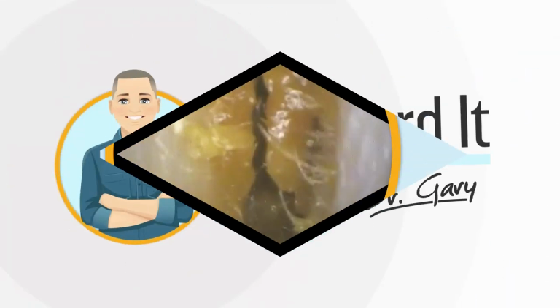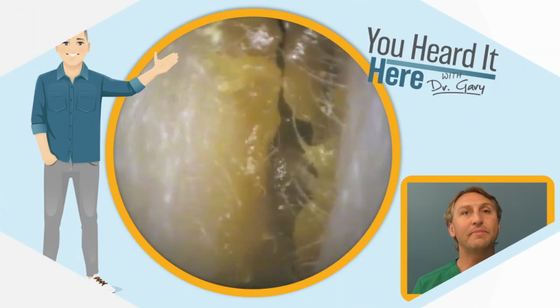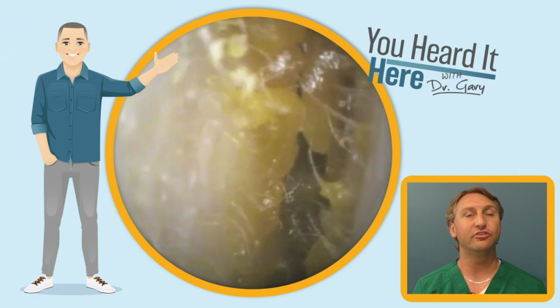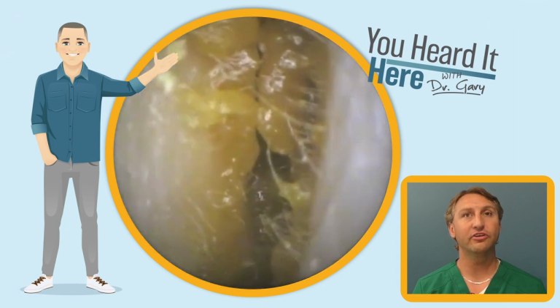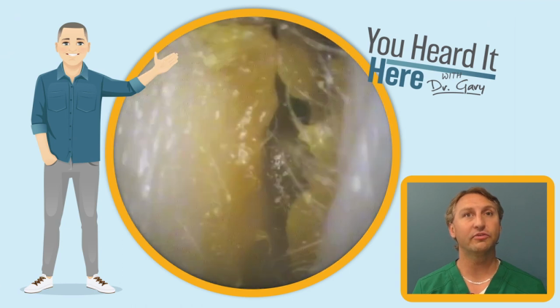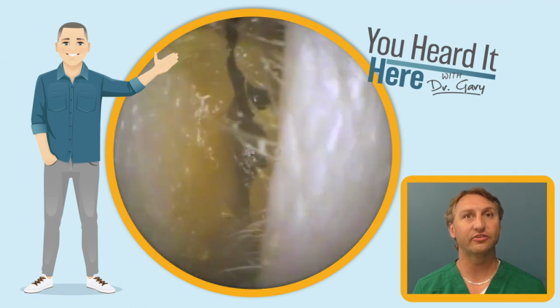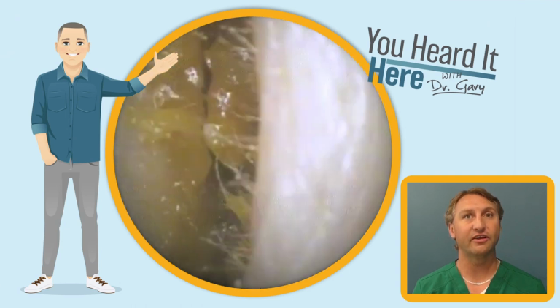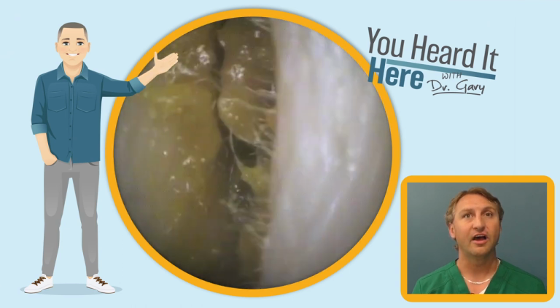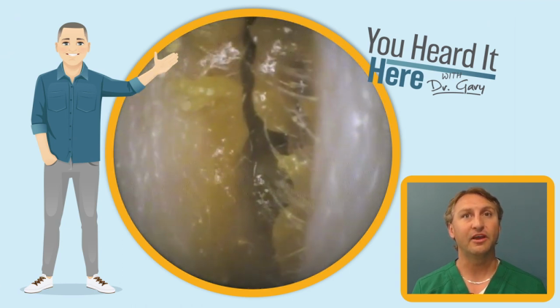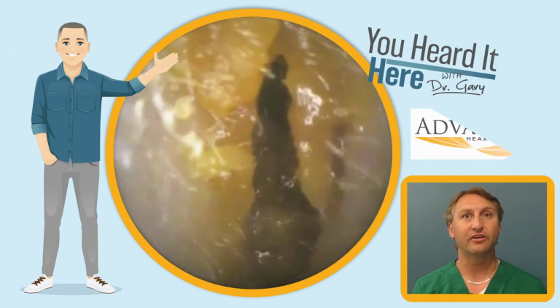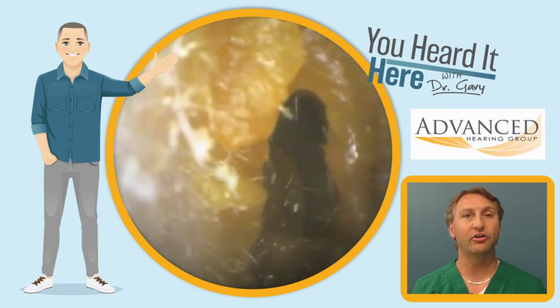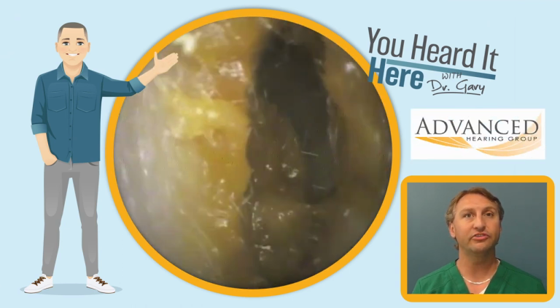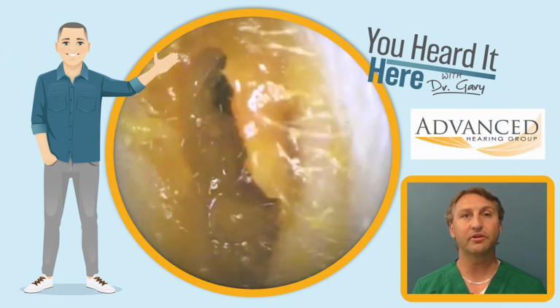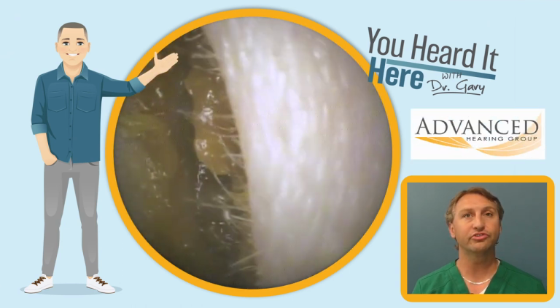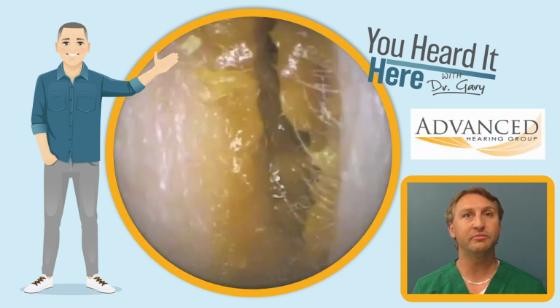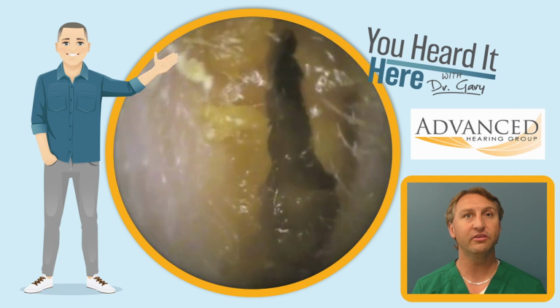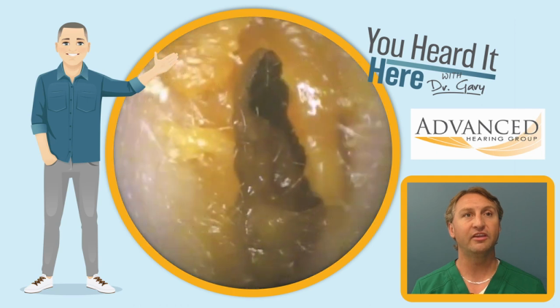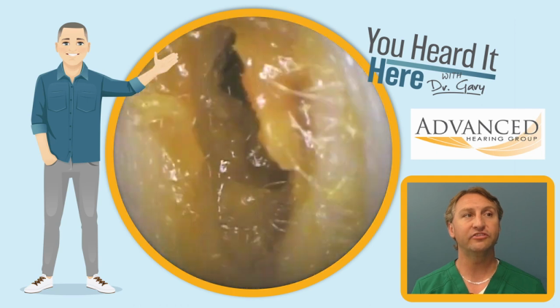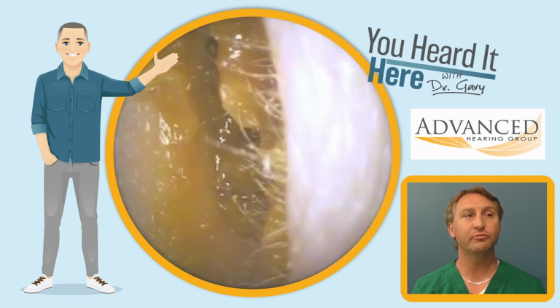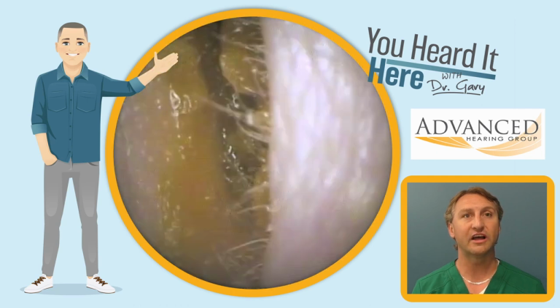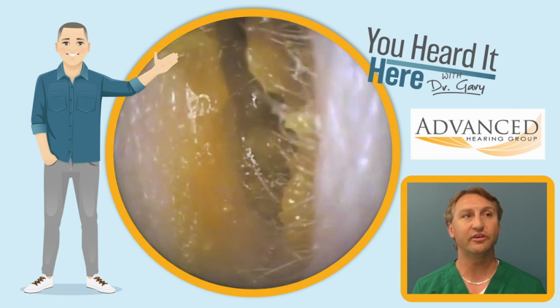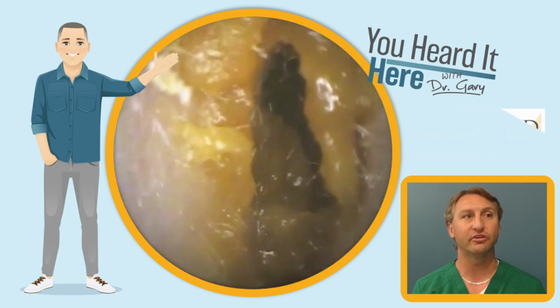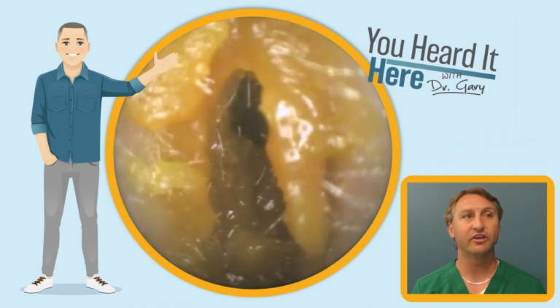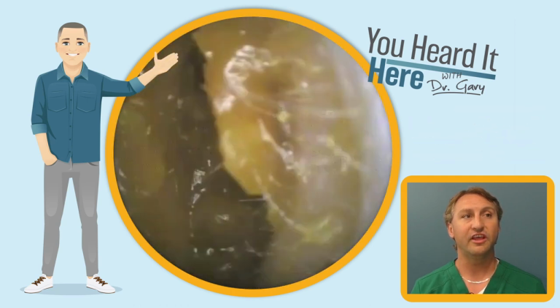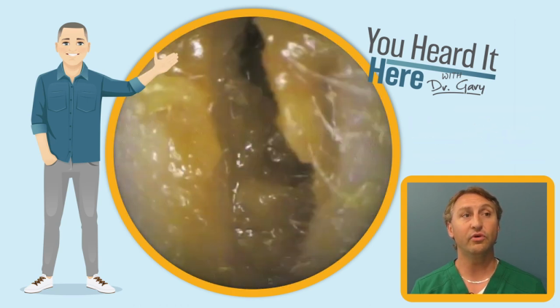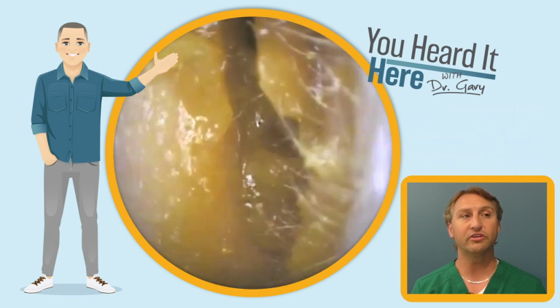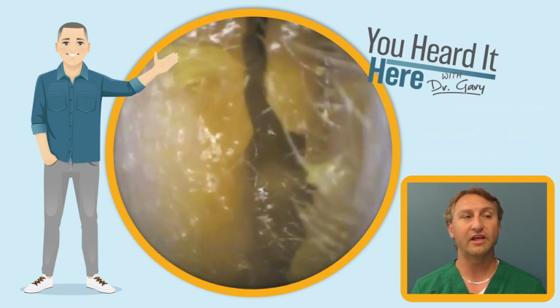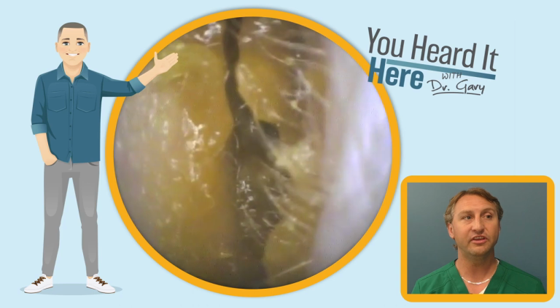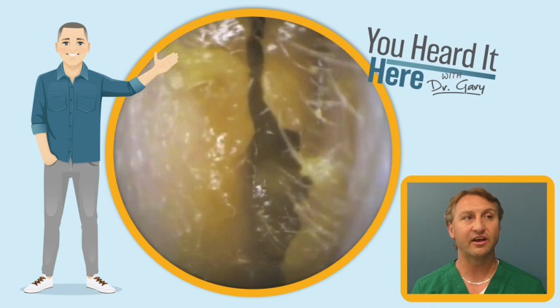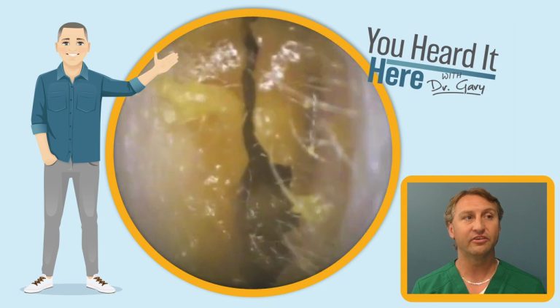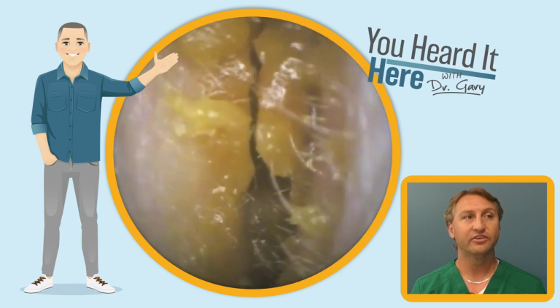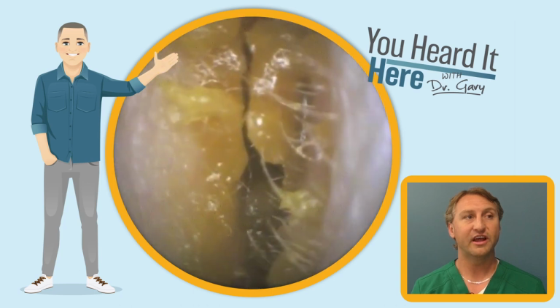Welcome back to You Heard It Here with Dr. Gary. I'm Gary, a clinical audiologist and part of the ownership team here at Advanced Hearing Group in Scottsdale, Arizona. Today we're going to look at a collapsing ear canal.